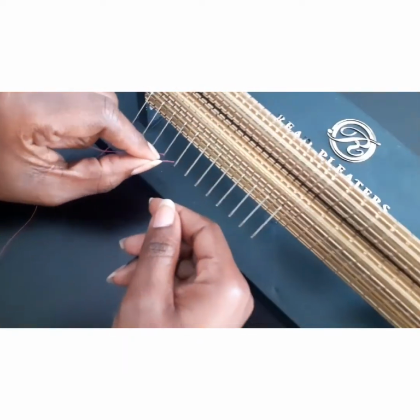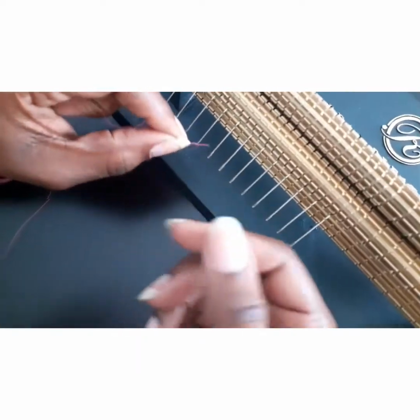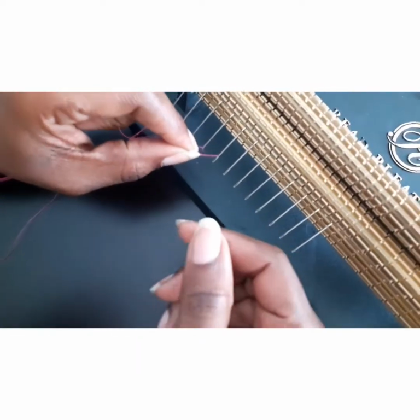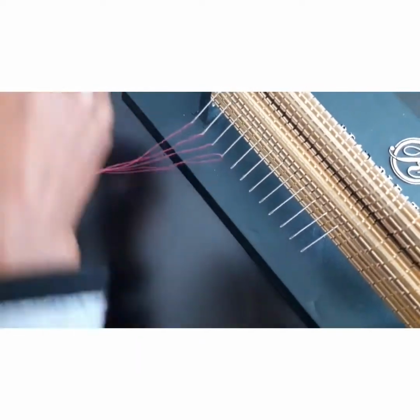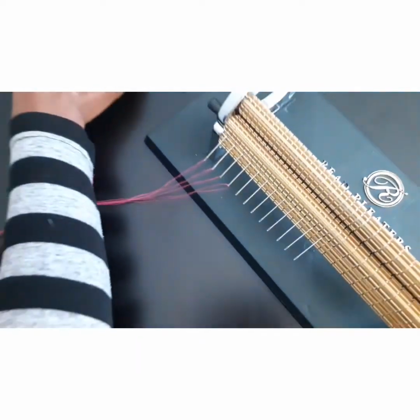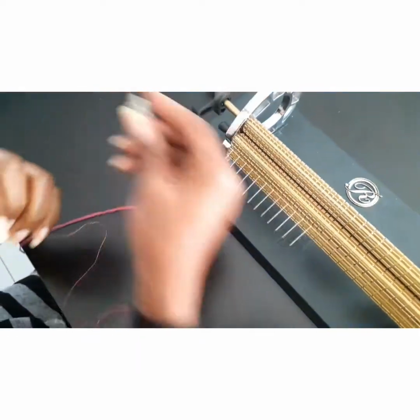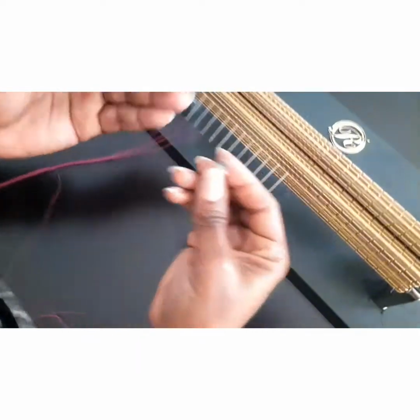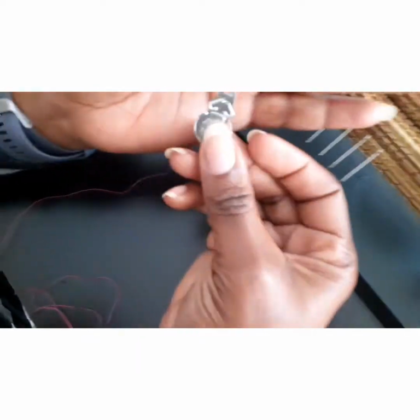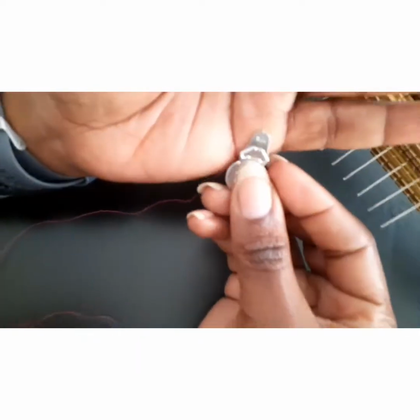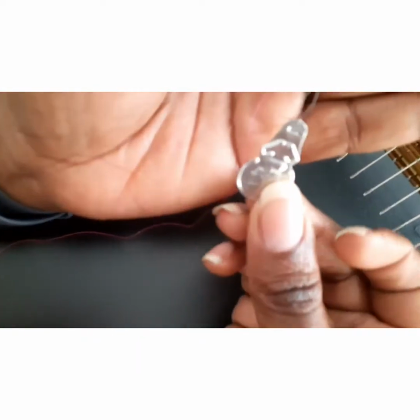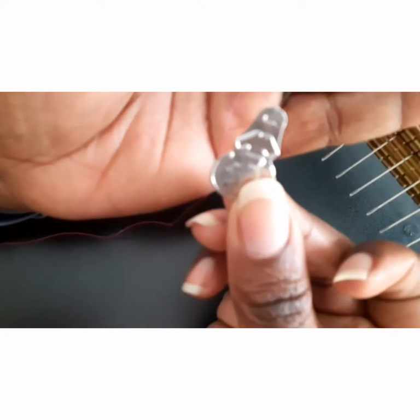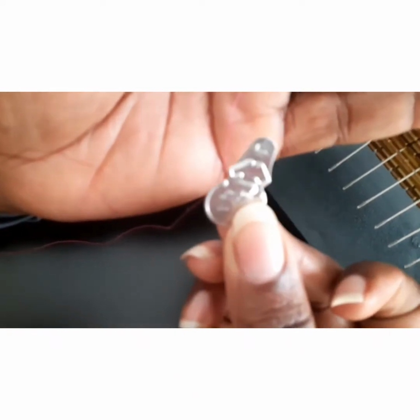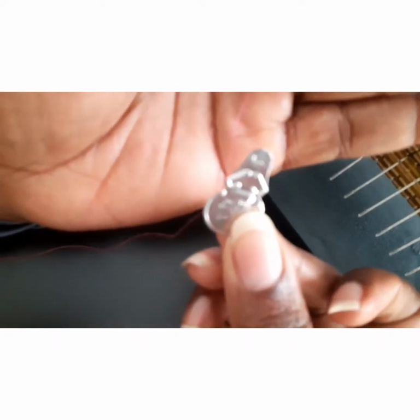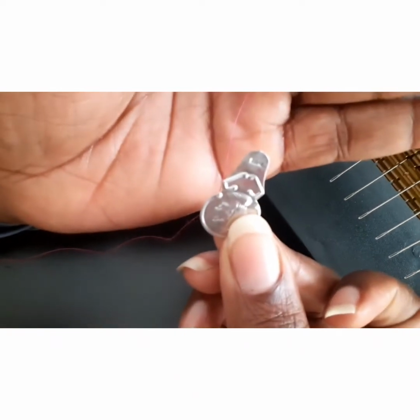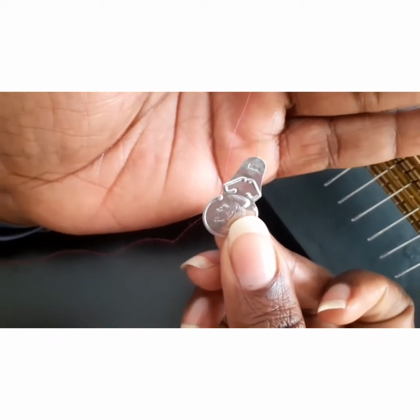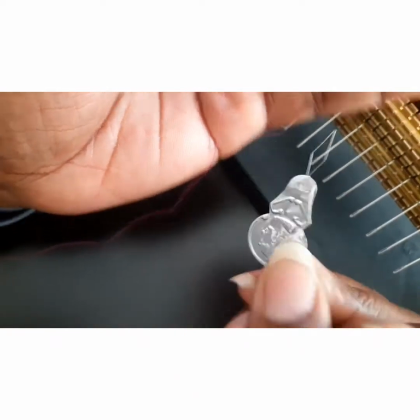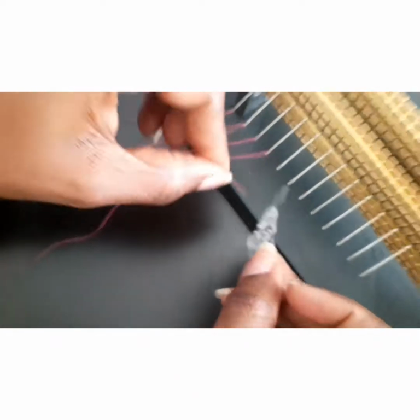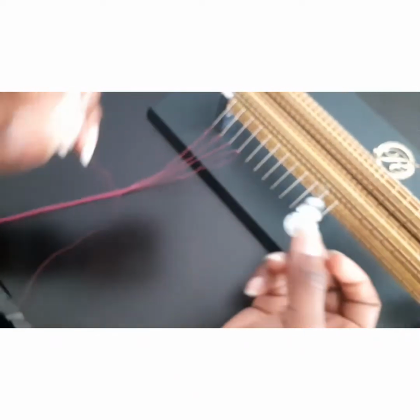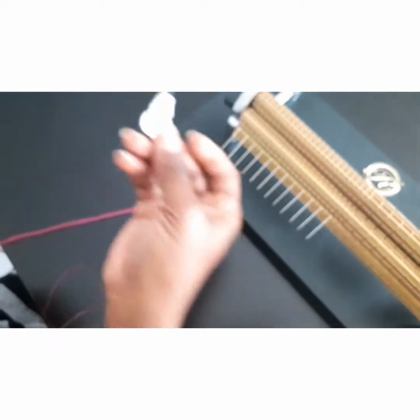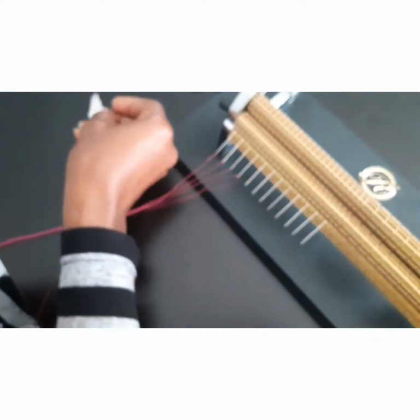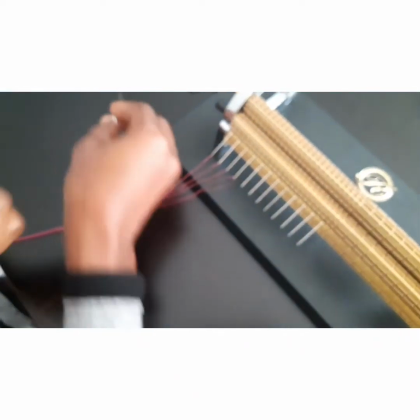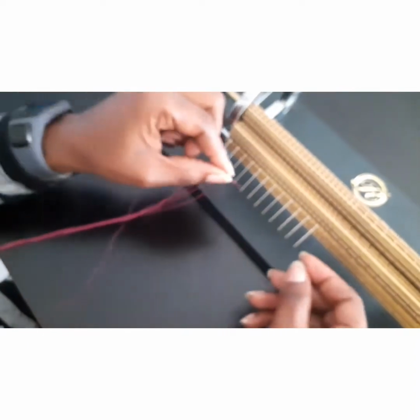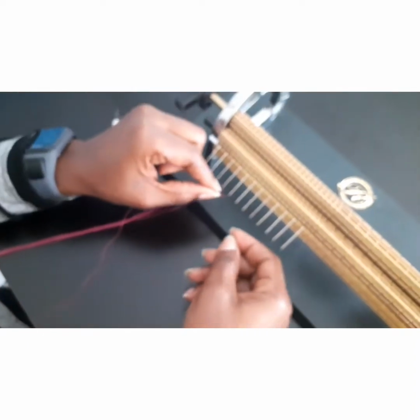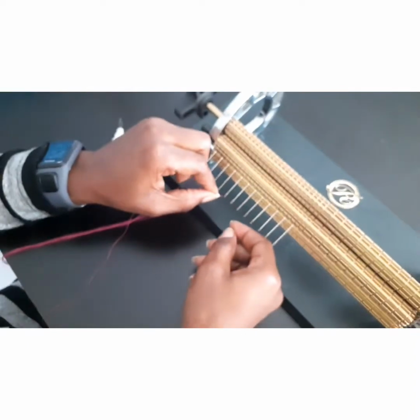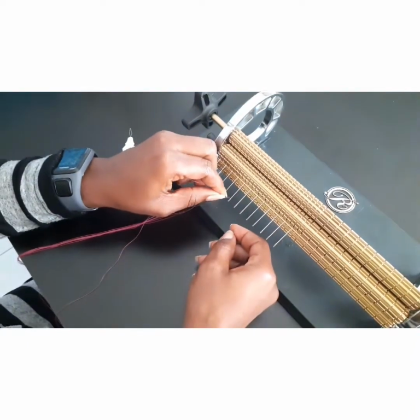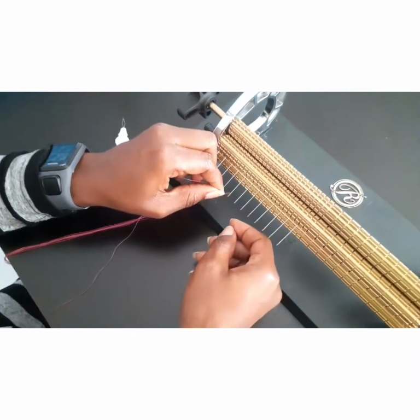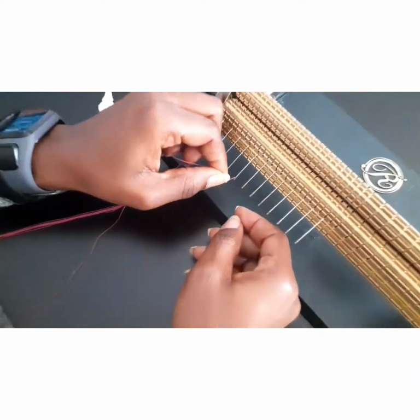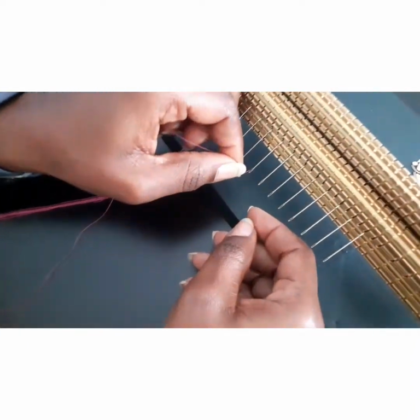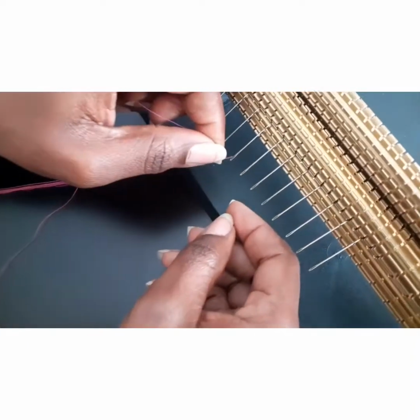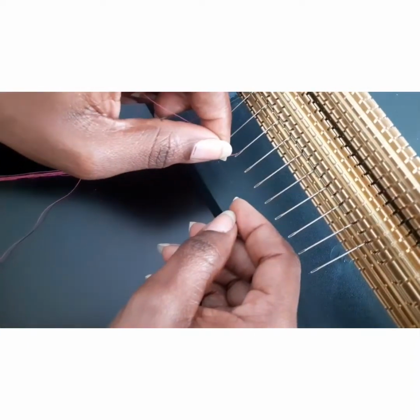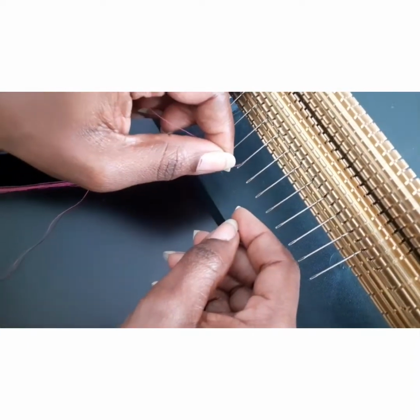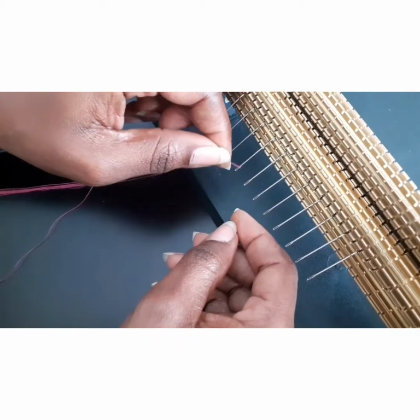You can also use a needle threader — this is a needle threader I had shown you in my last video. You can use a needle threader to thread your needles, but I prefer to just thread it without using the needle threader.